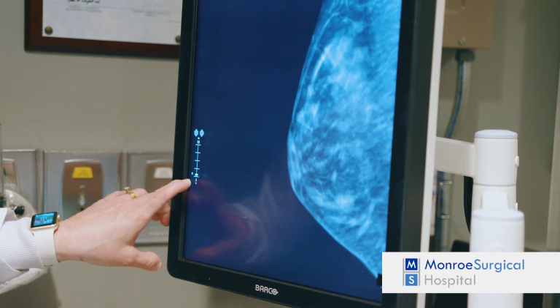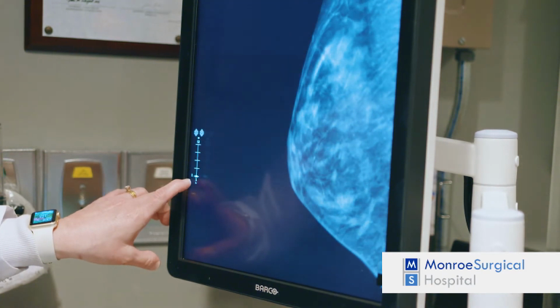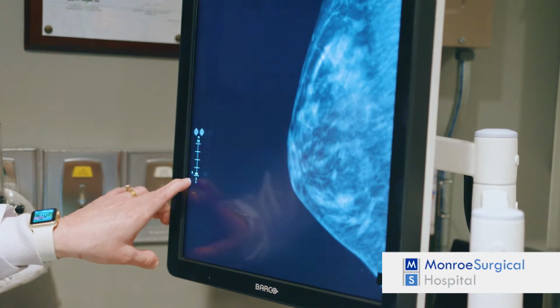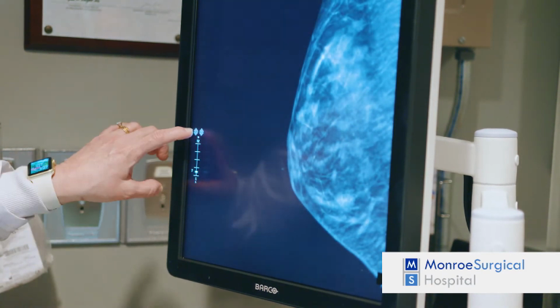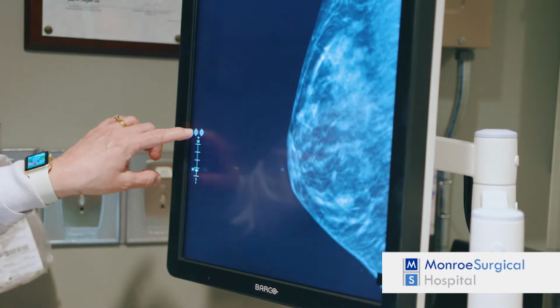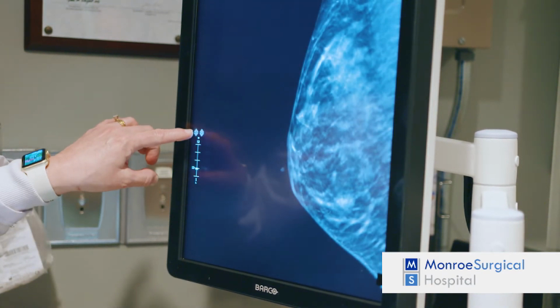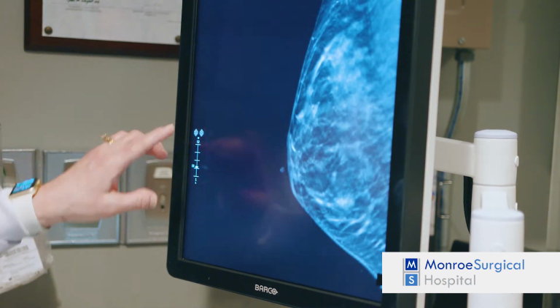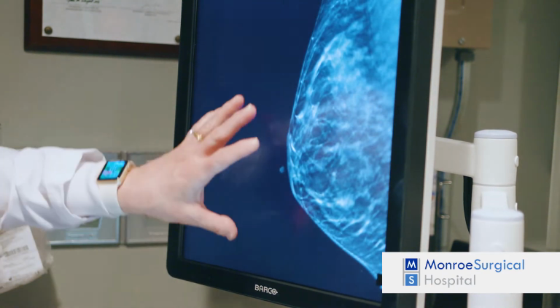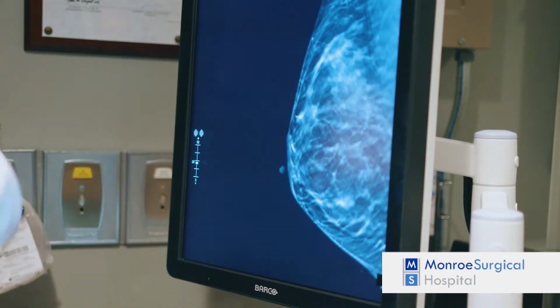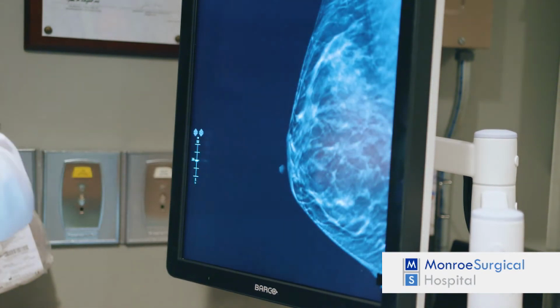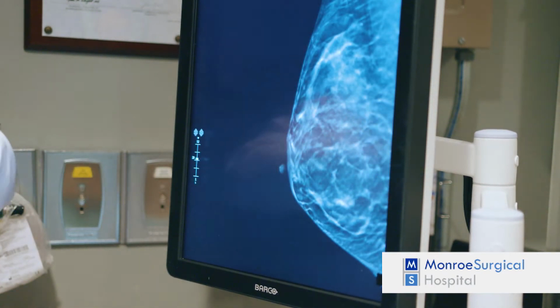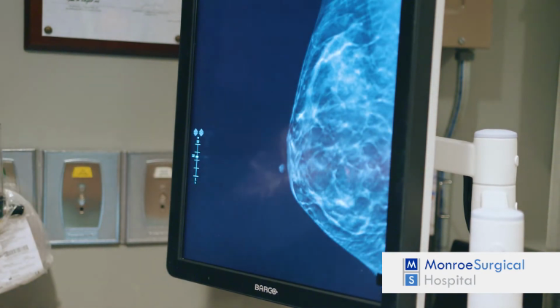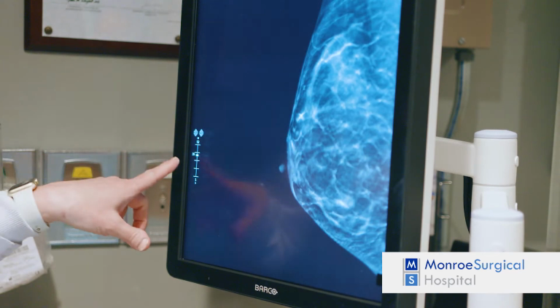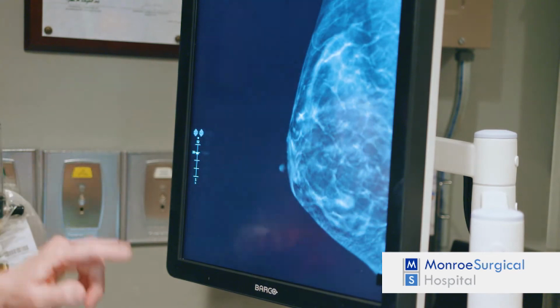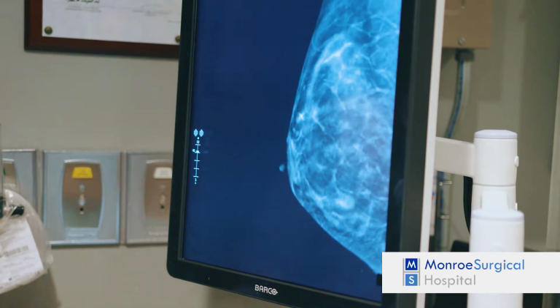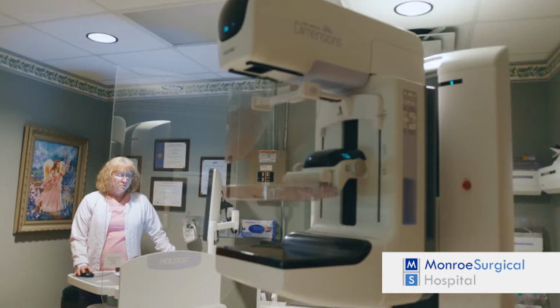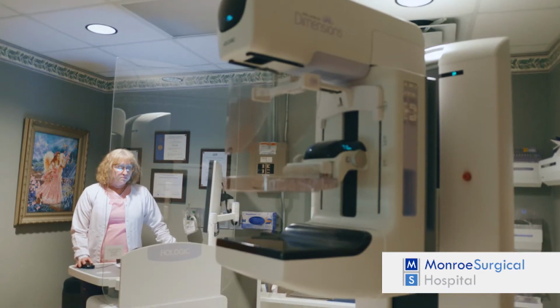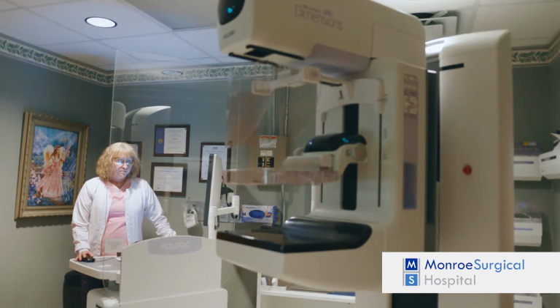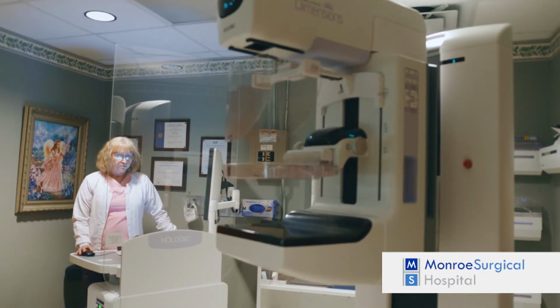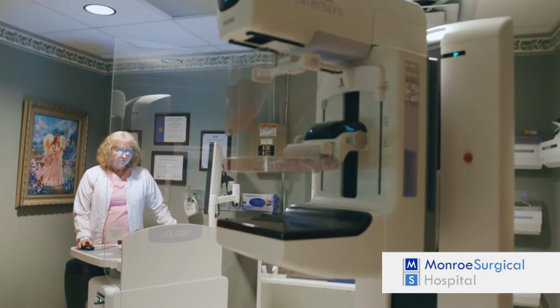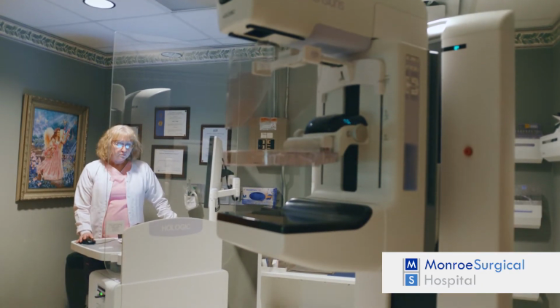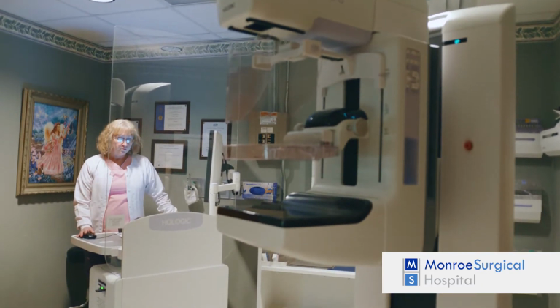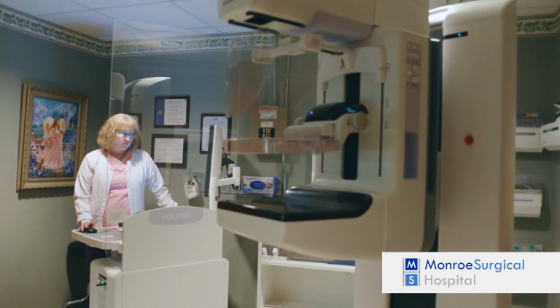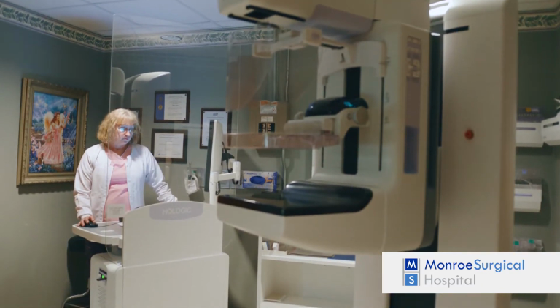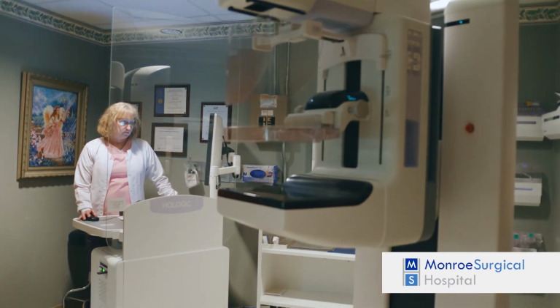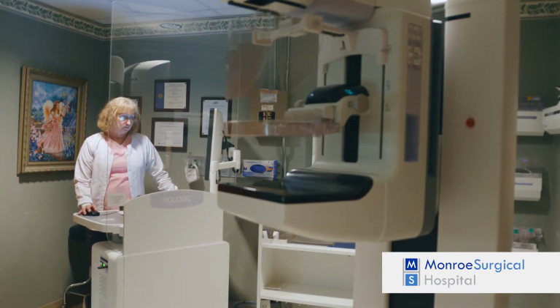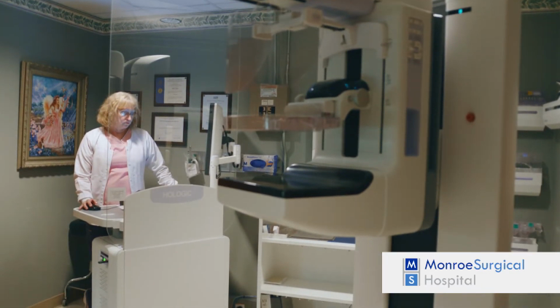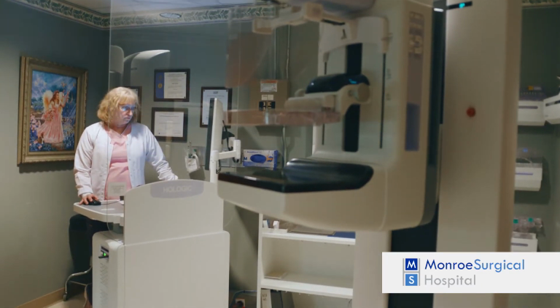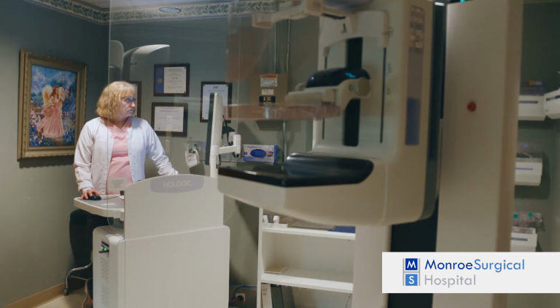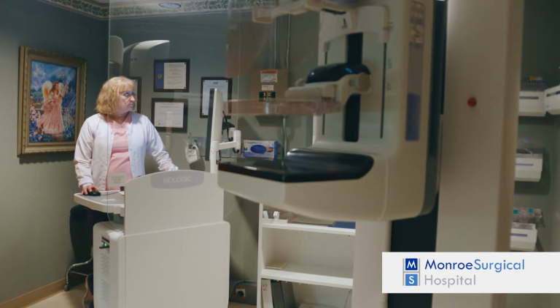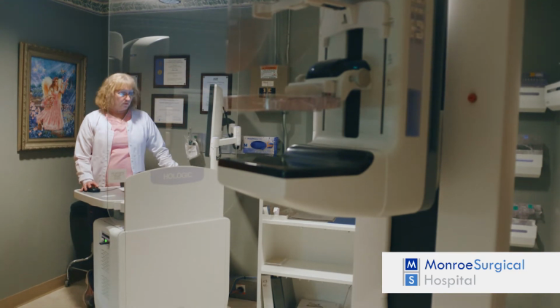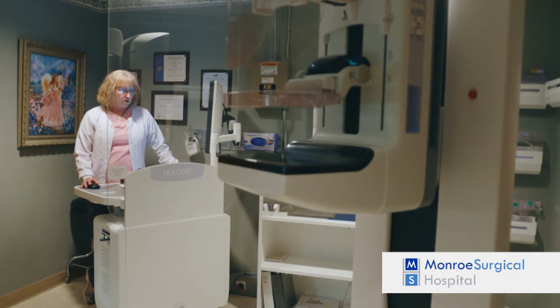More than 200 clinical studies have shown that by using this technology, doctors are able to screen for breast cancer with greater accuracy, which means earlier breast cancer detection and a reduced chance of additional screenings.